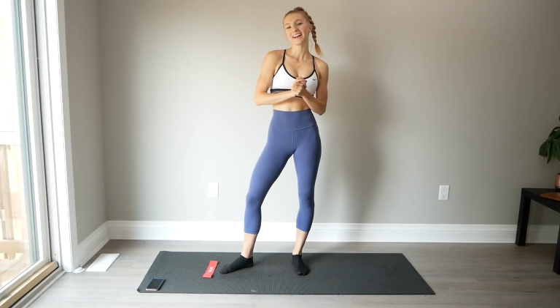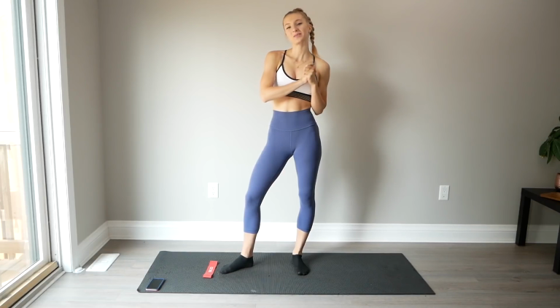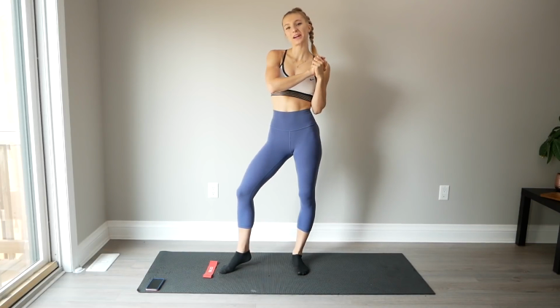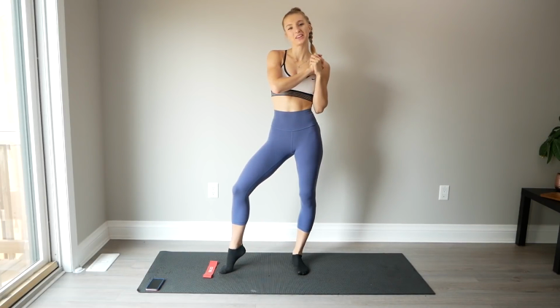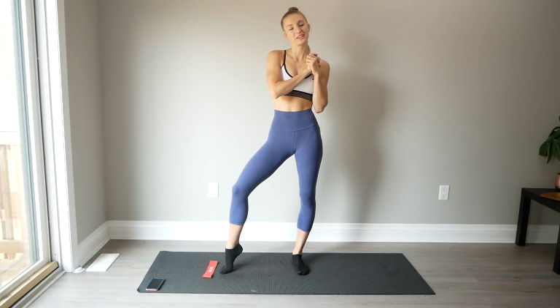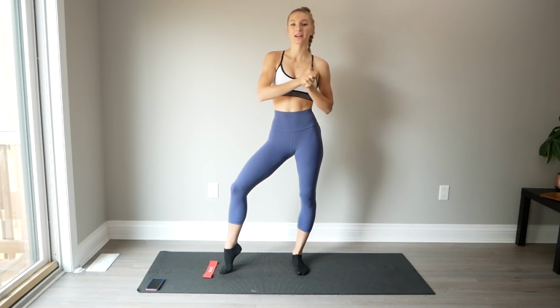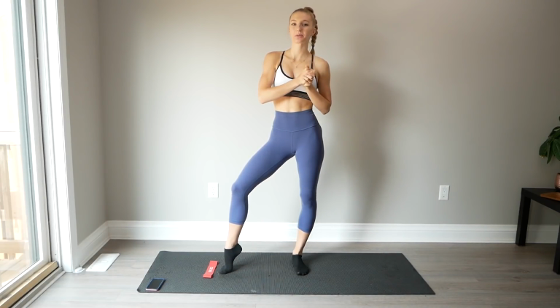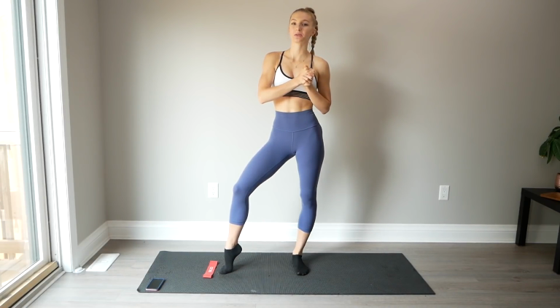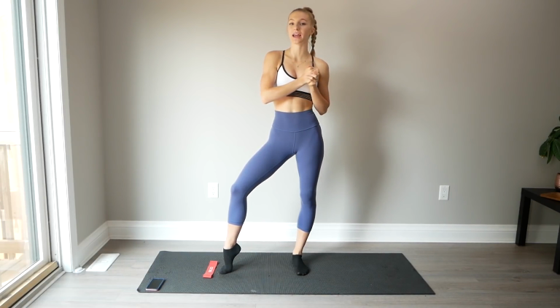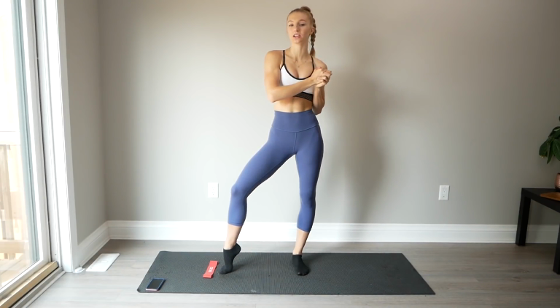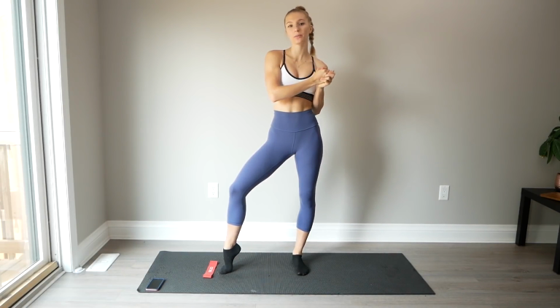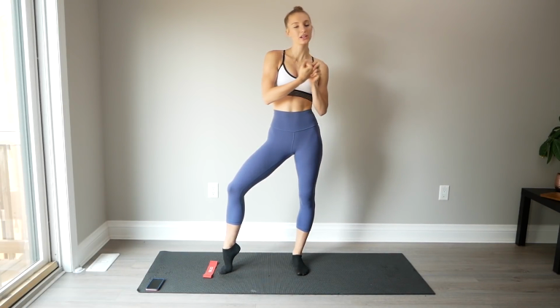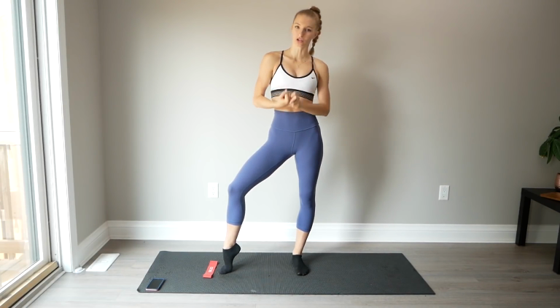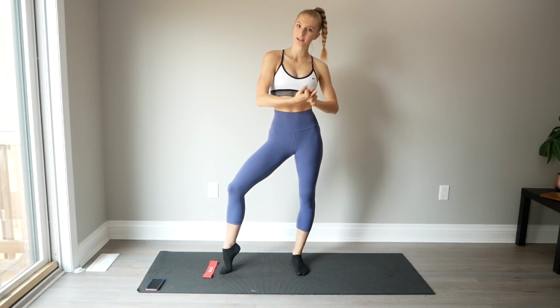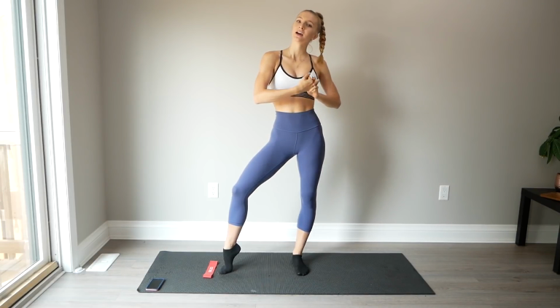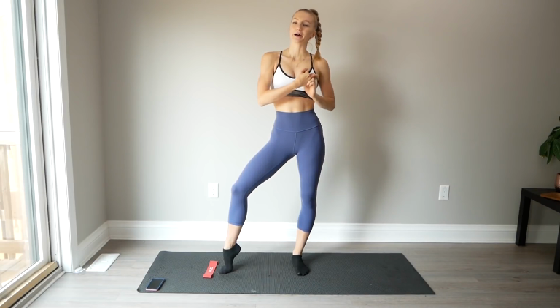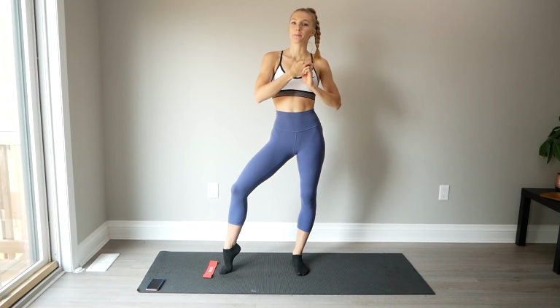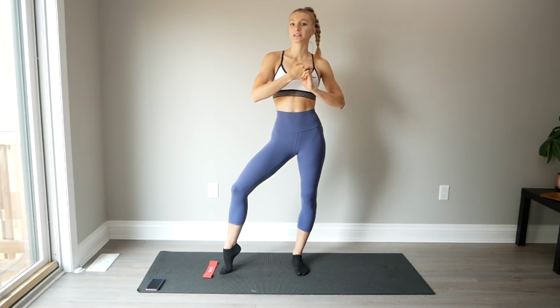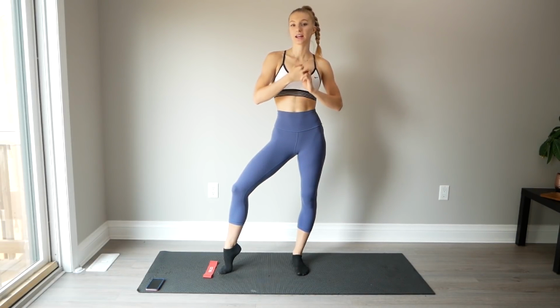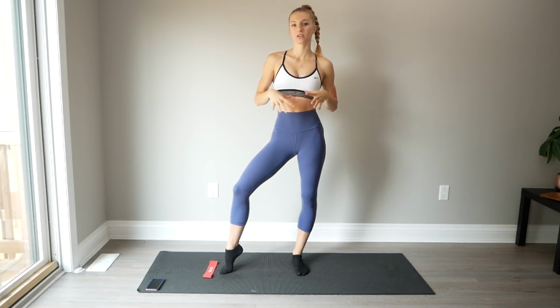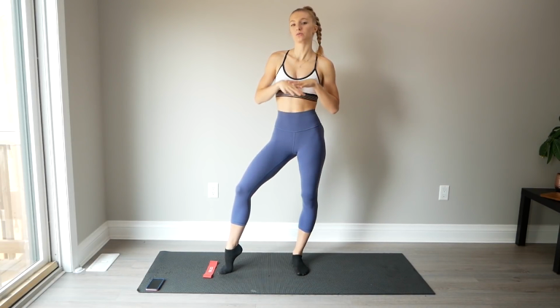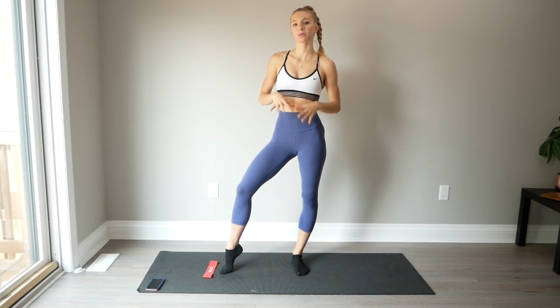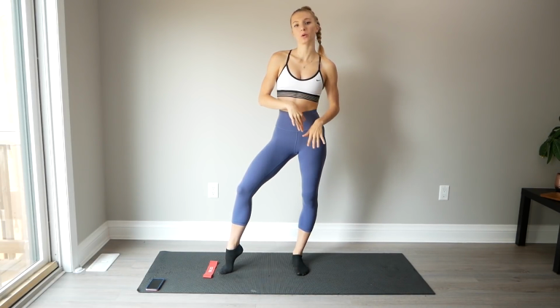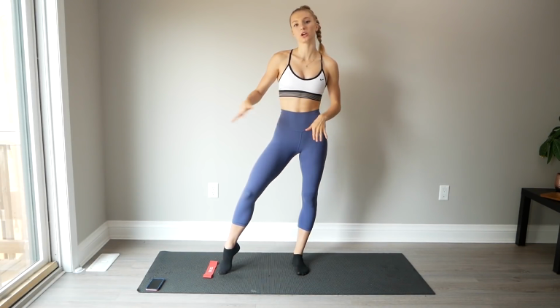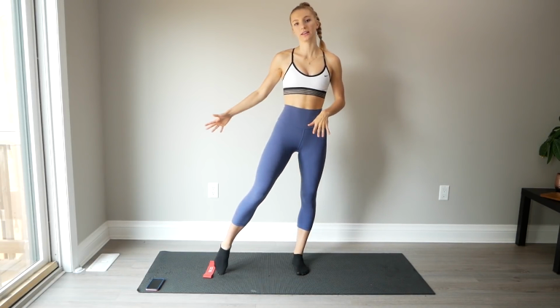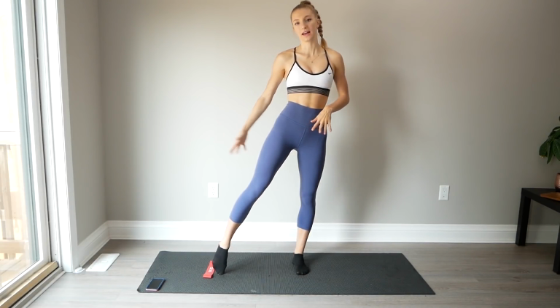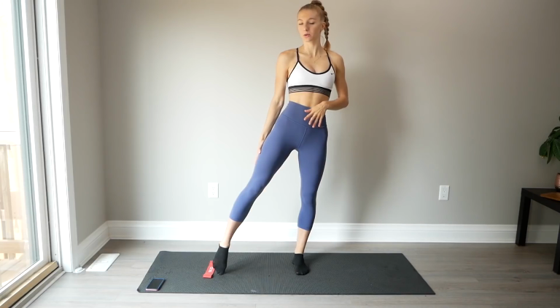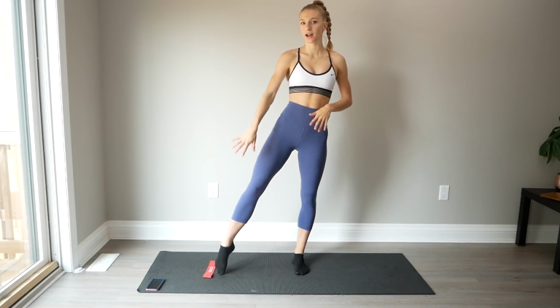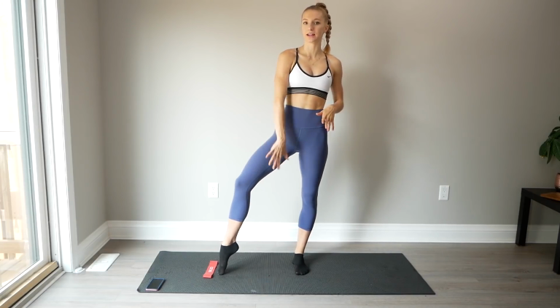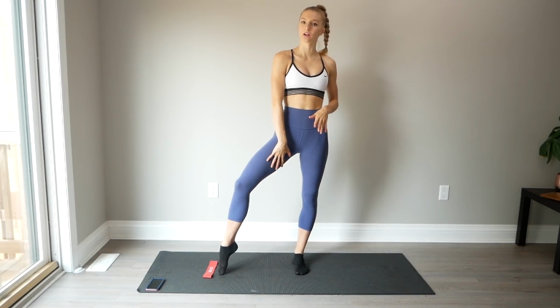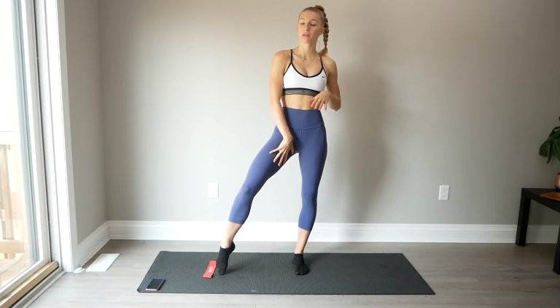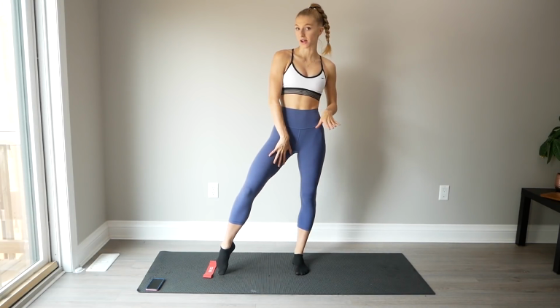Hey guys, welcome back to another video. Today we're going to be doing a lower body circuit, but today's circuit is really going to be focused on the outer and inner thighs.